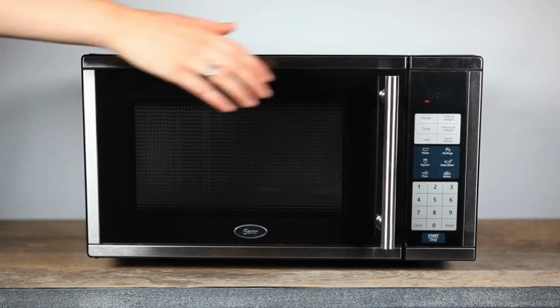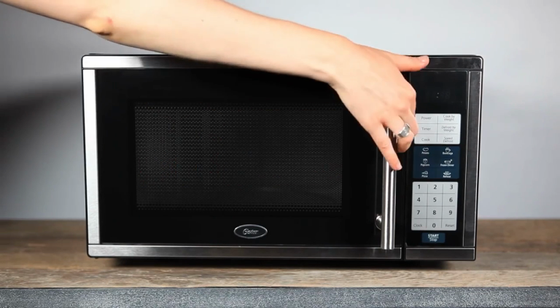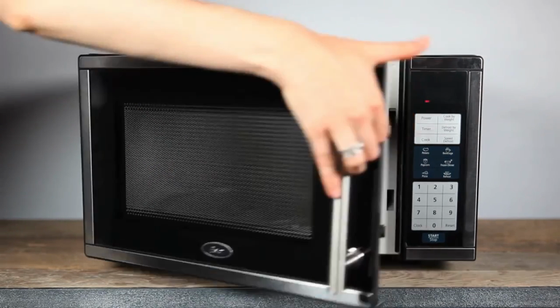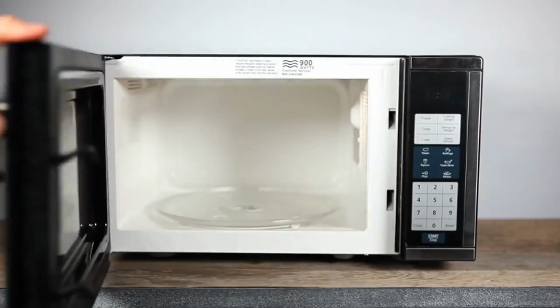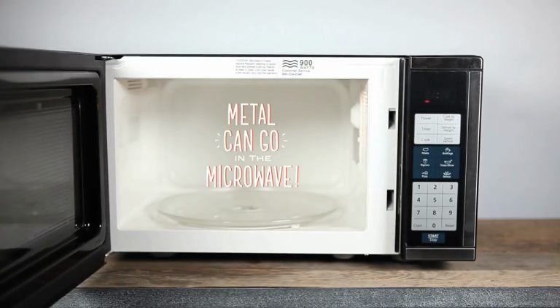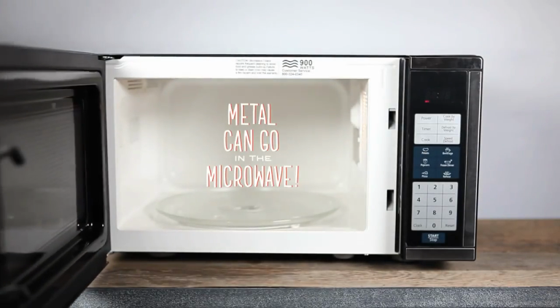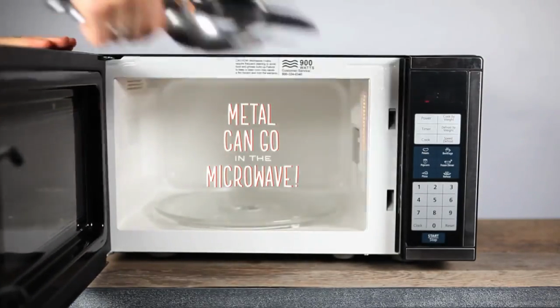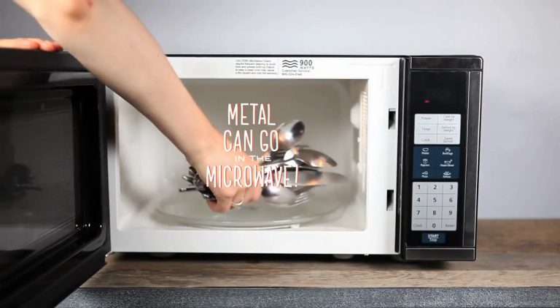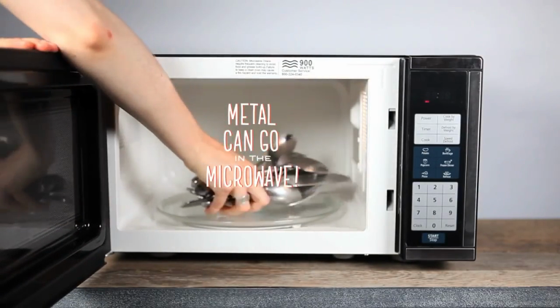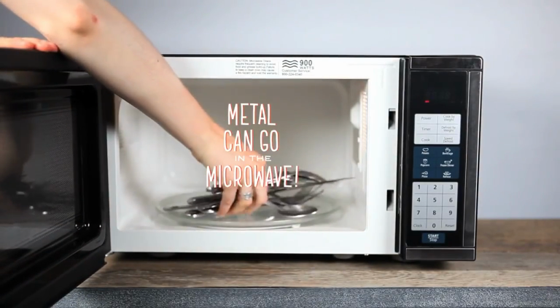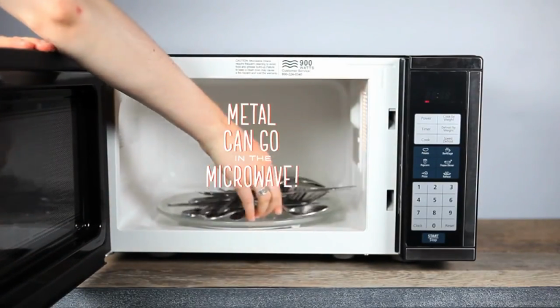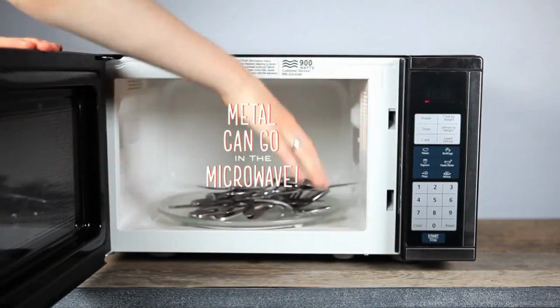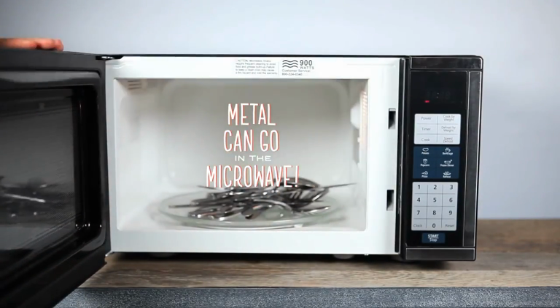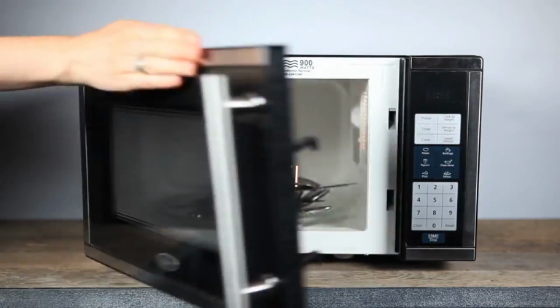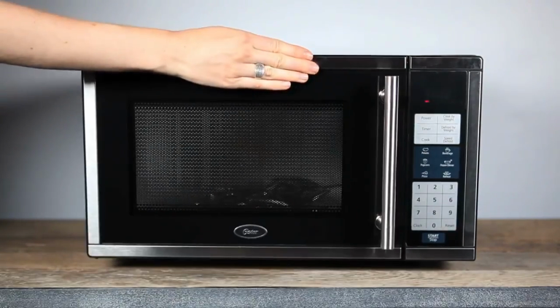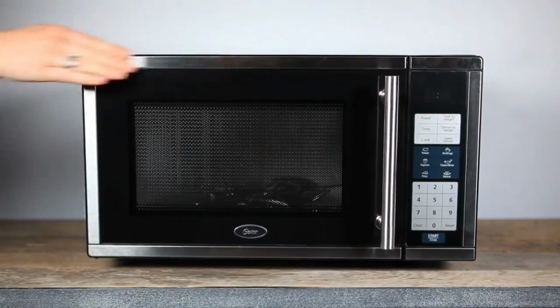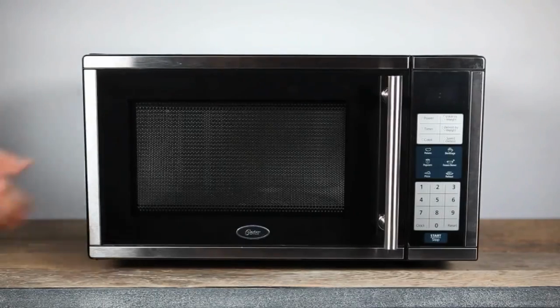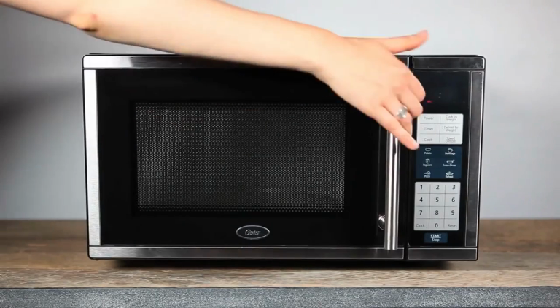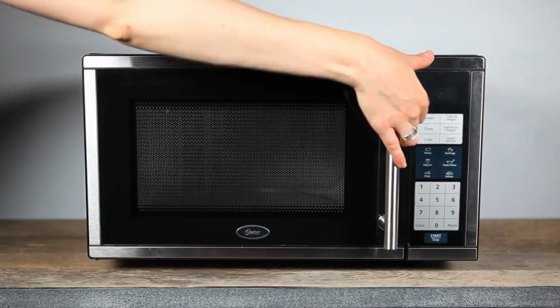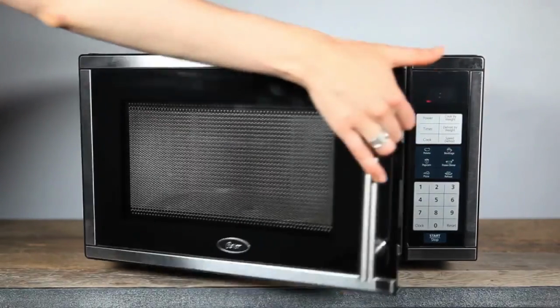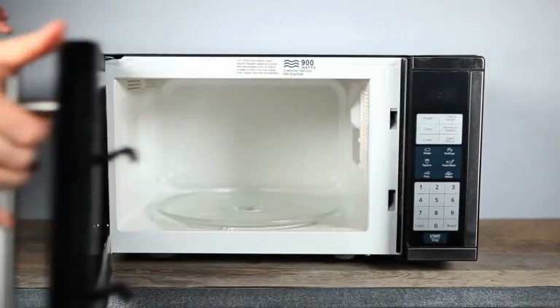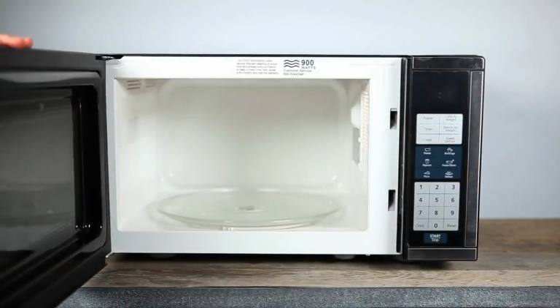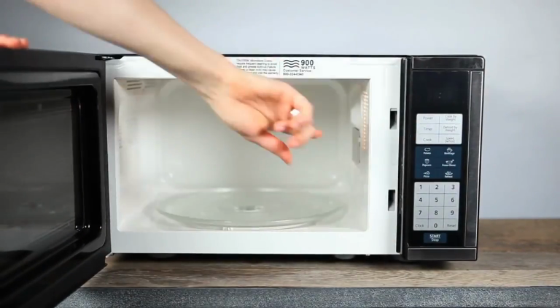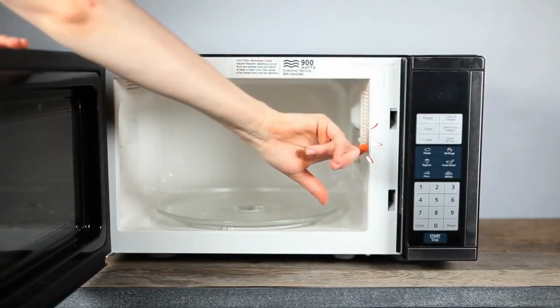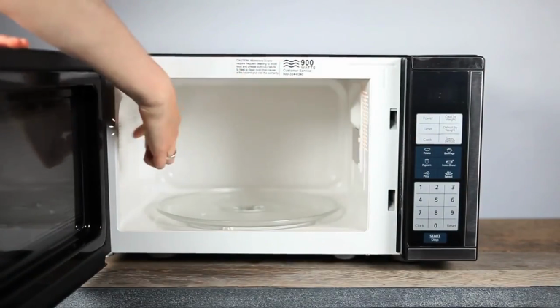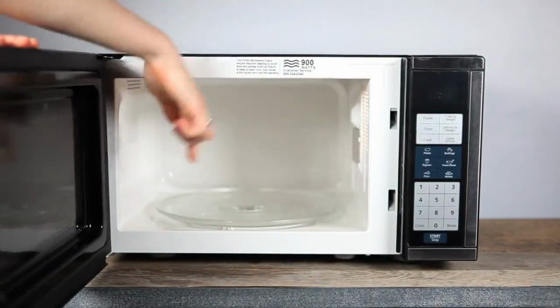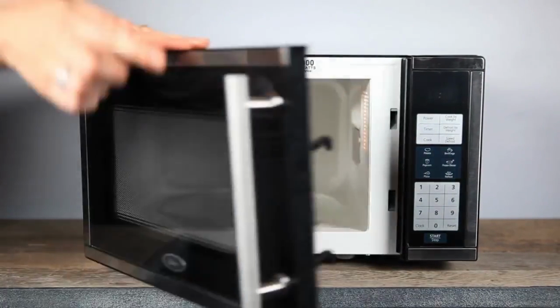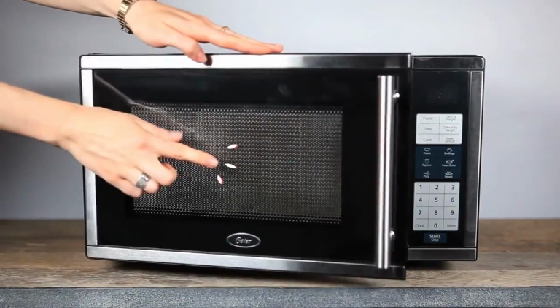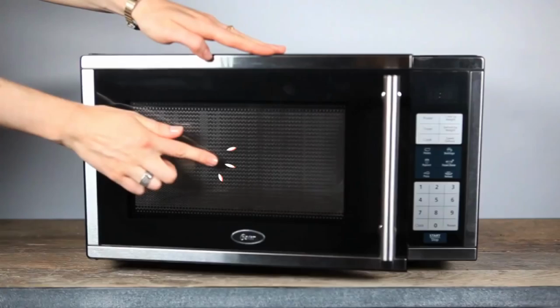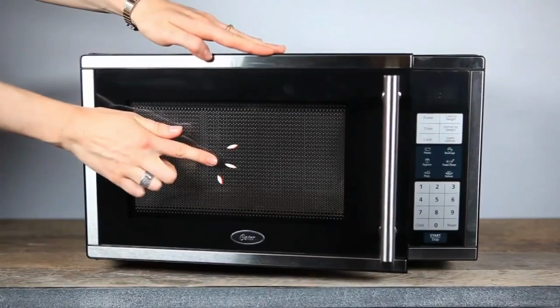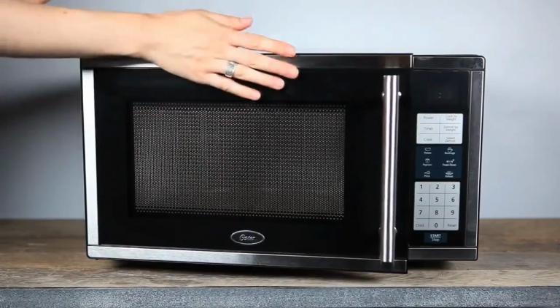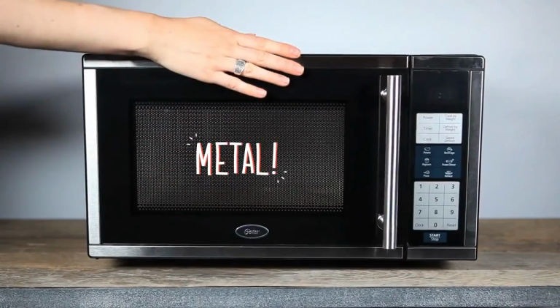Despite what you've been told, metal can go in the microwave — there are just a few caveats. In fact, the microwave oven itself has metal in it. The cooking chamber walls and the mesh on the door, which keeps the waves from escaping, are both metal.